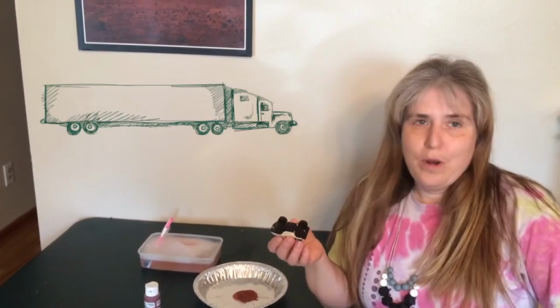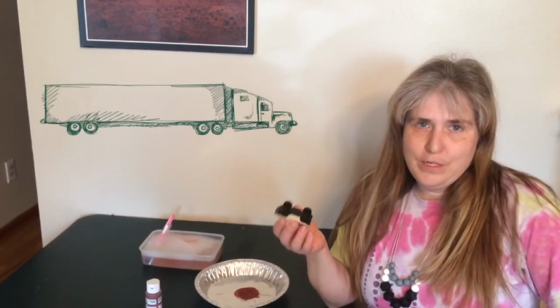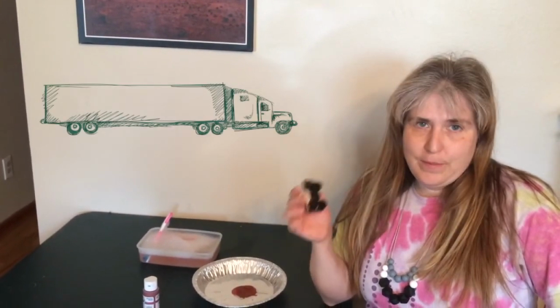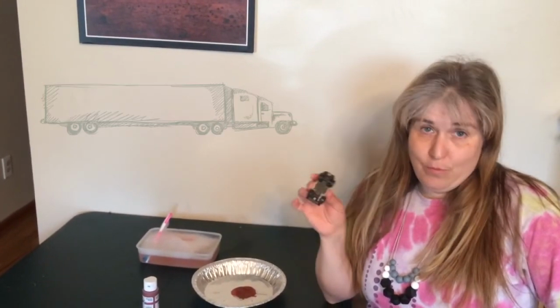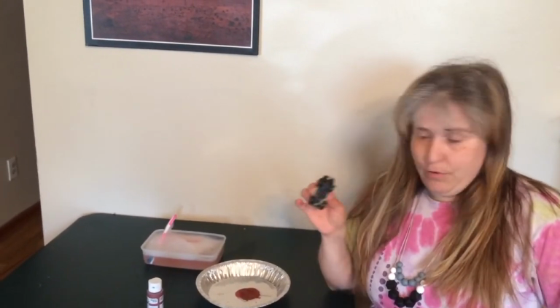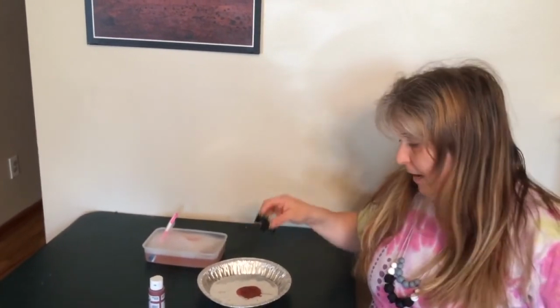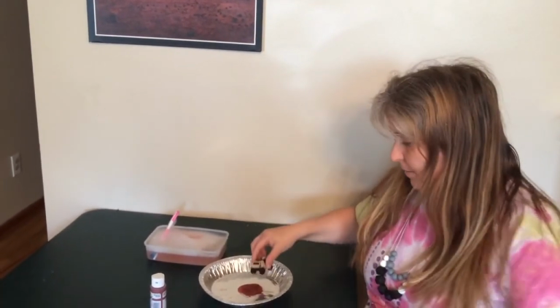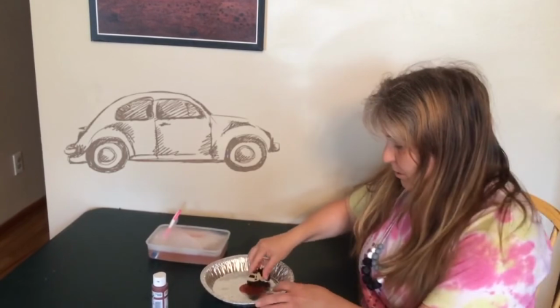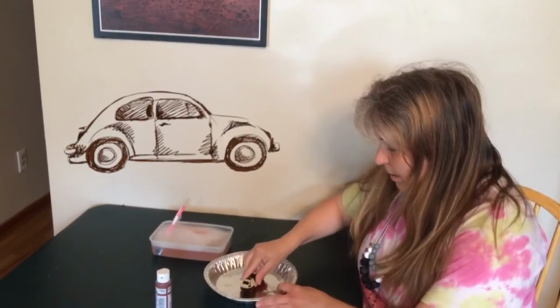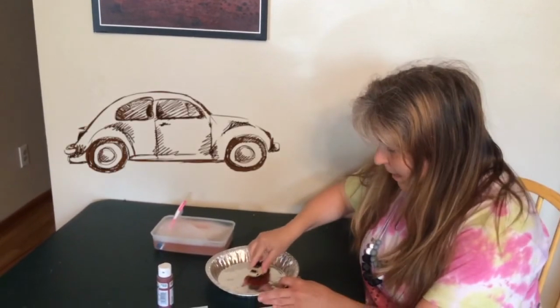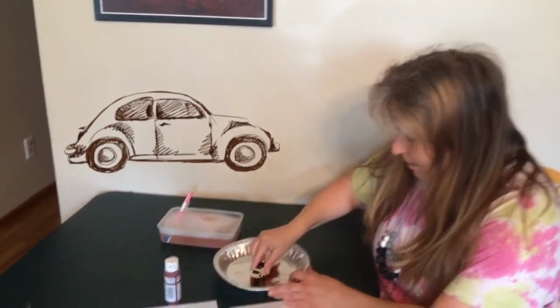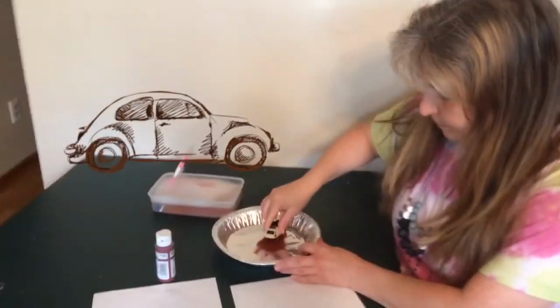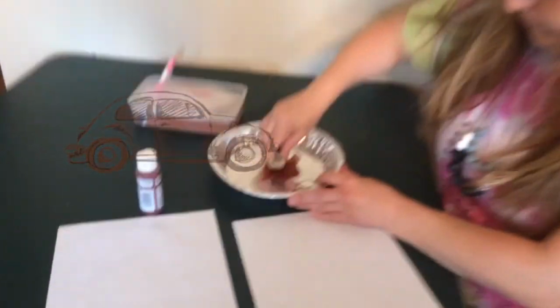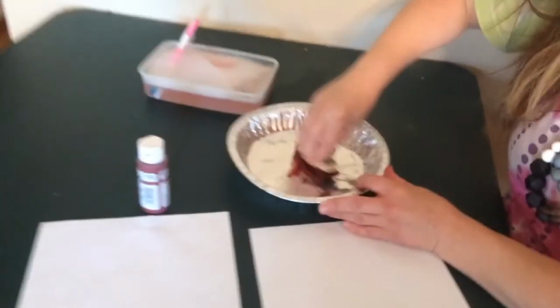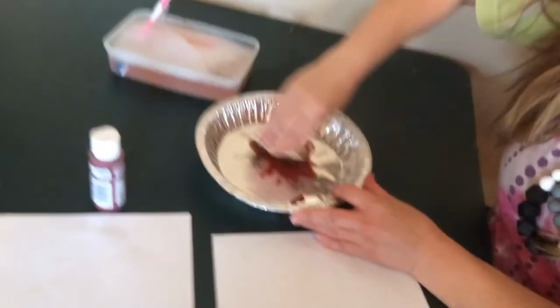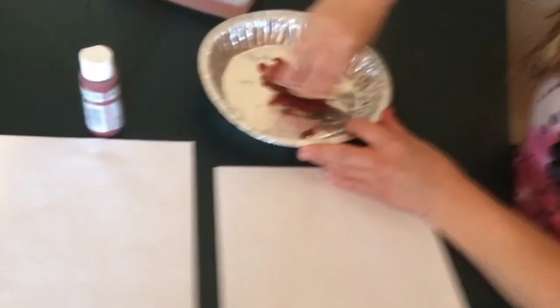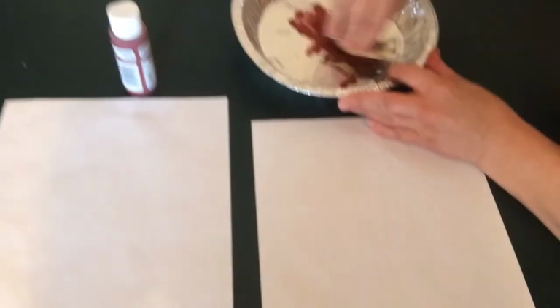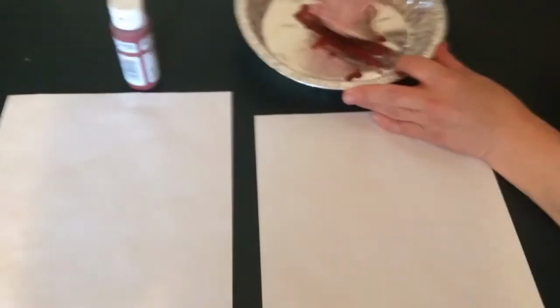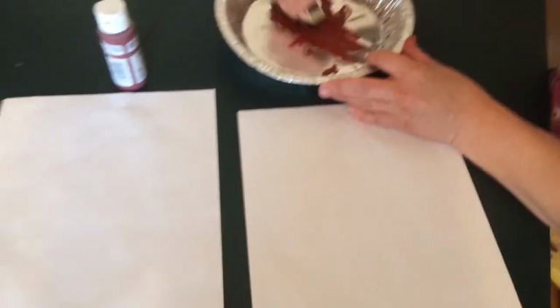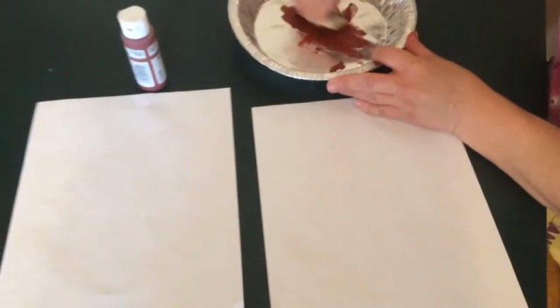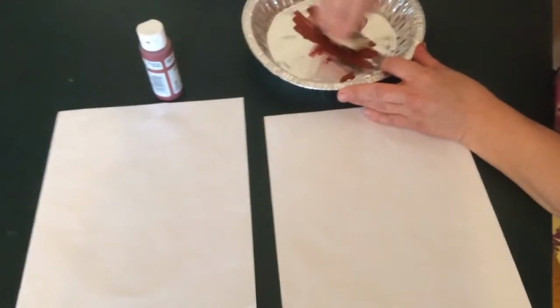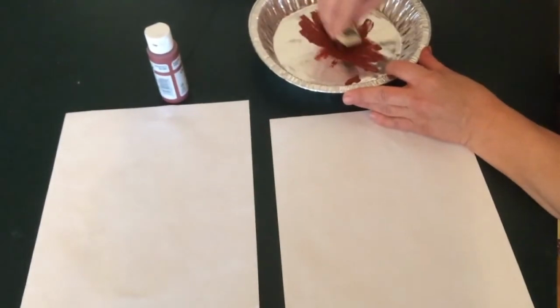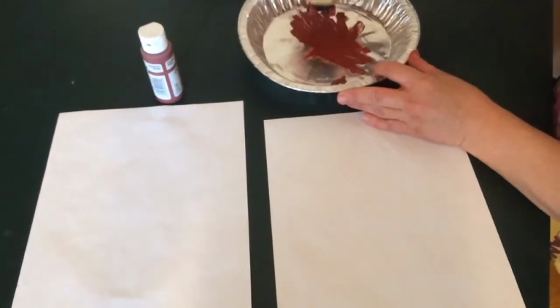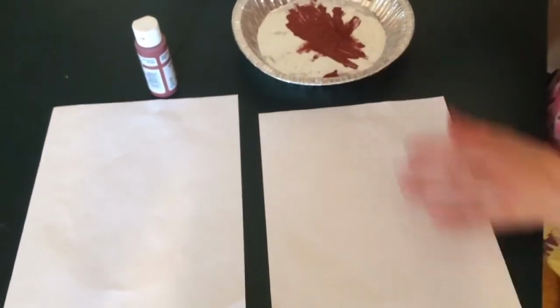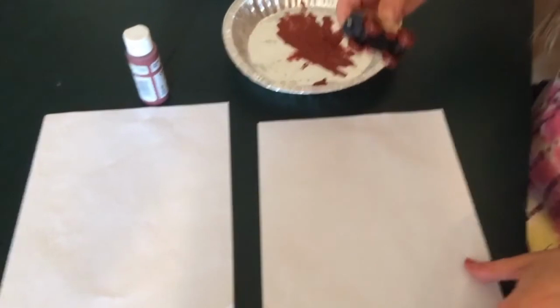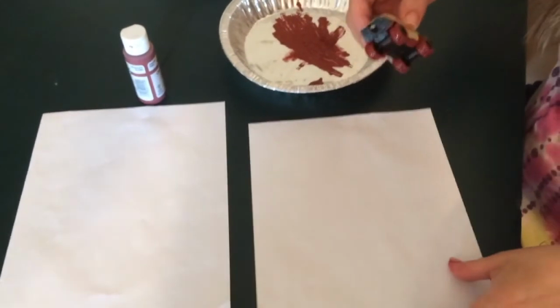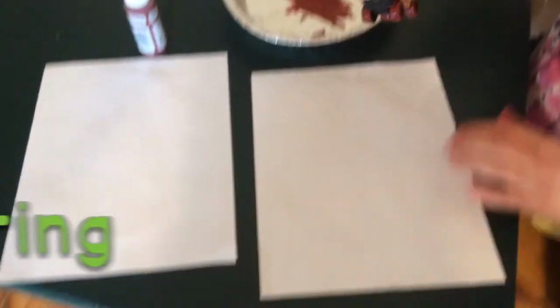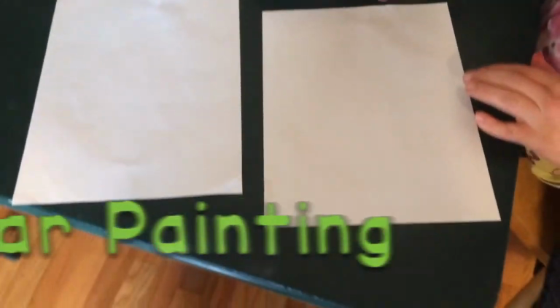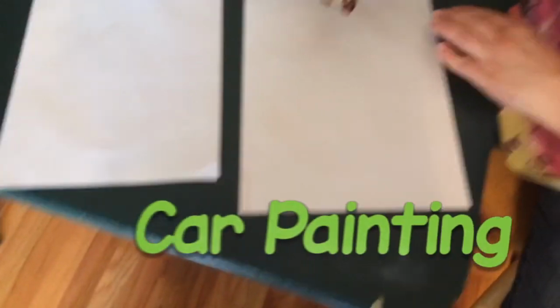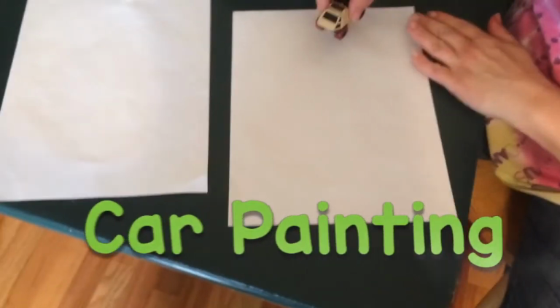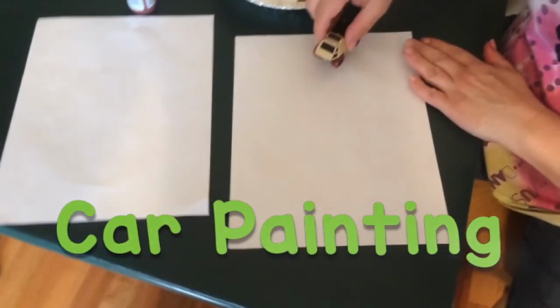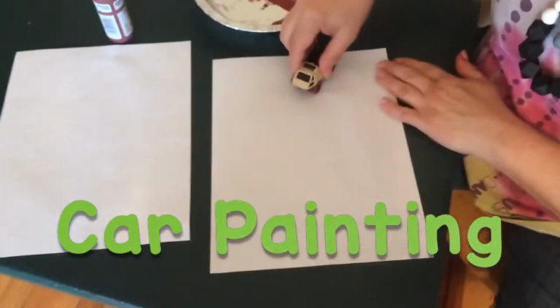What I'm going to do is I'm going to run it through paint. I've got this red paint here. I'm going to run it through my paint and I'm going to make a shape on the paper.